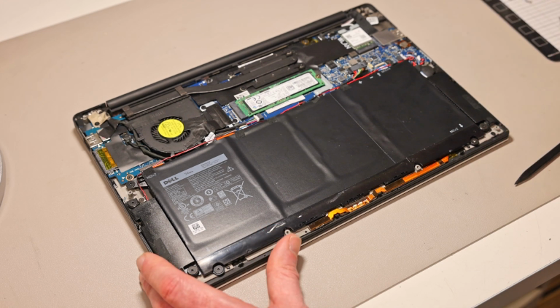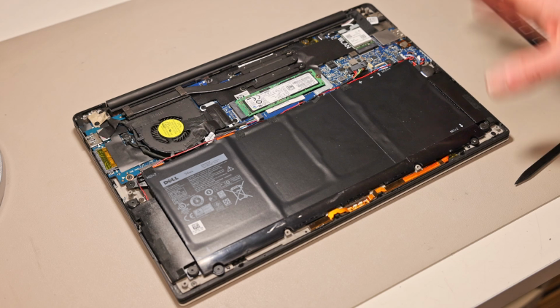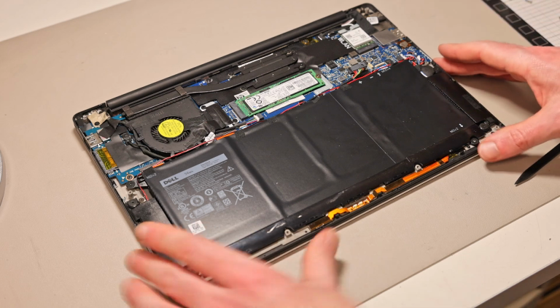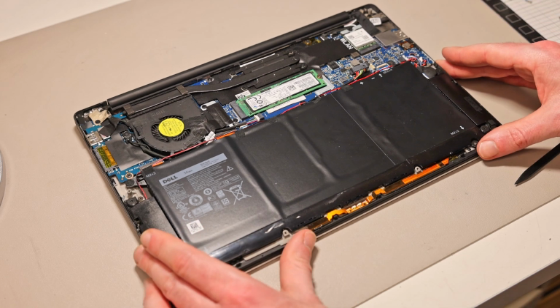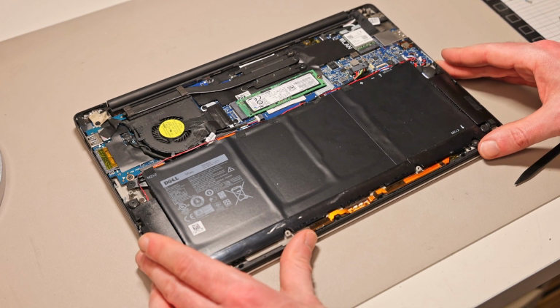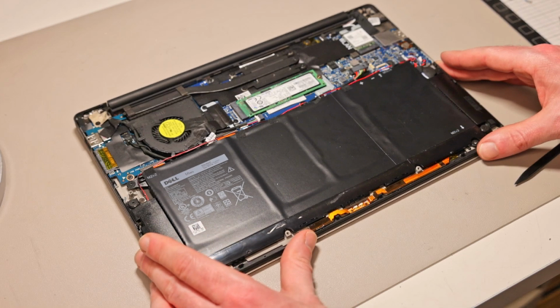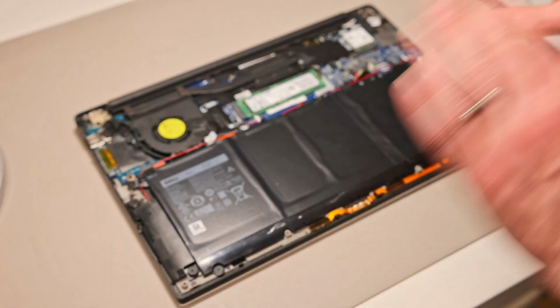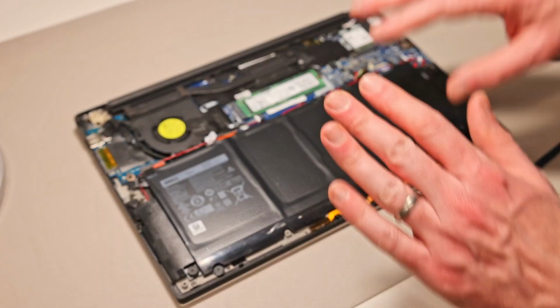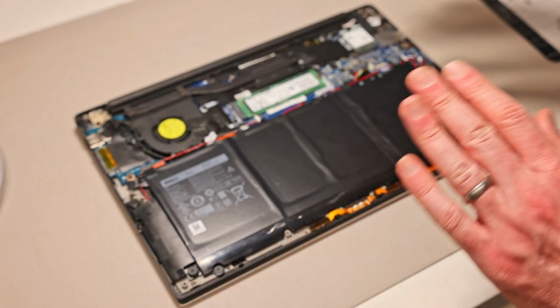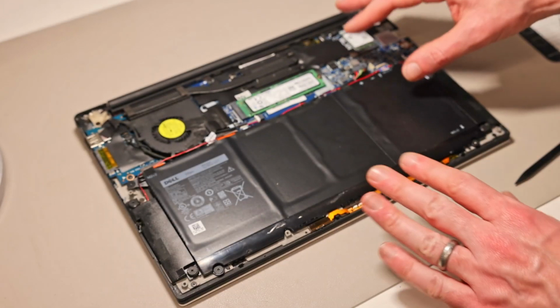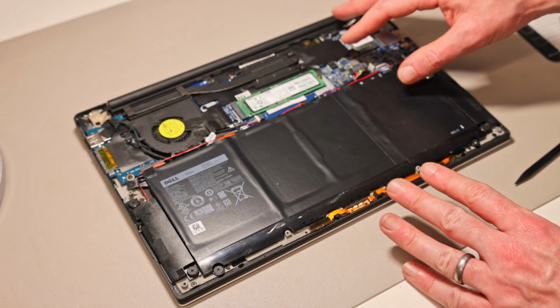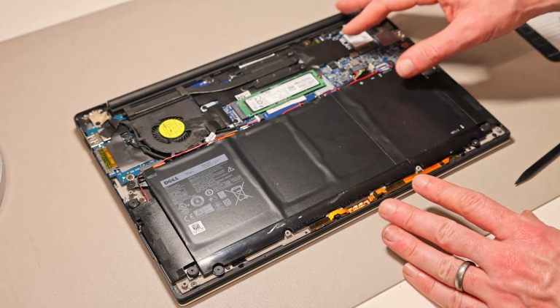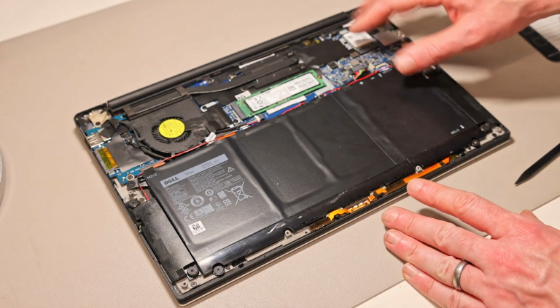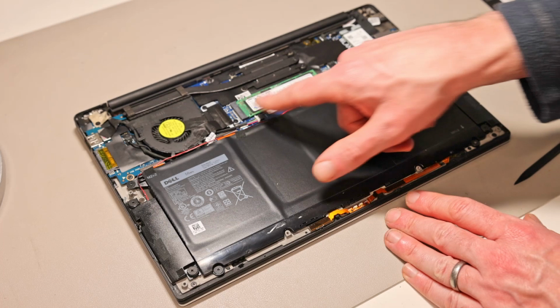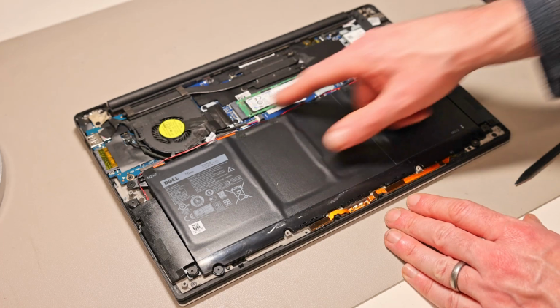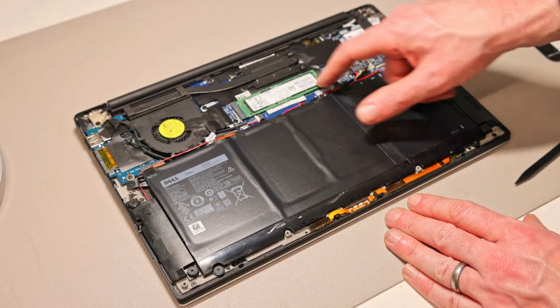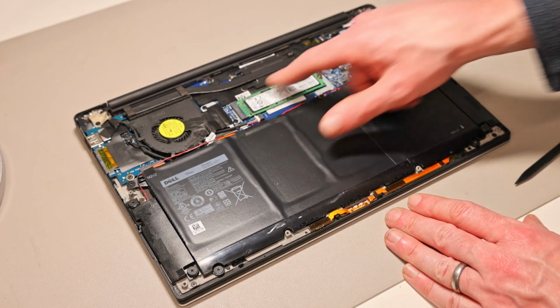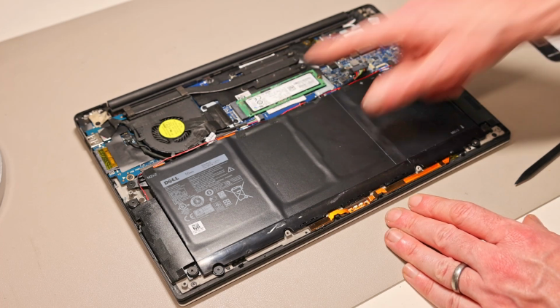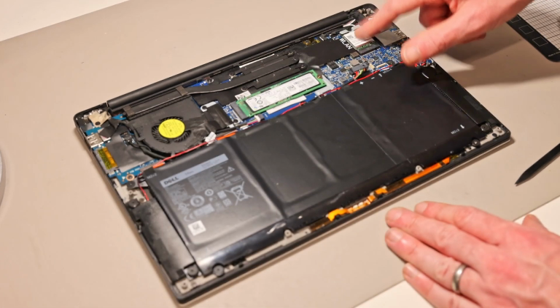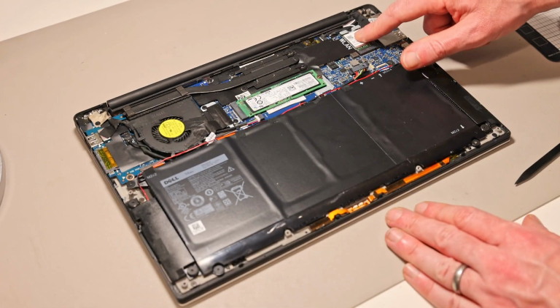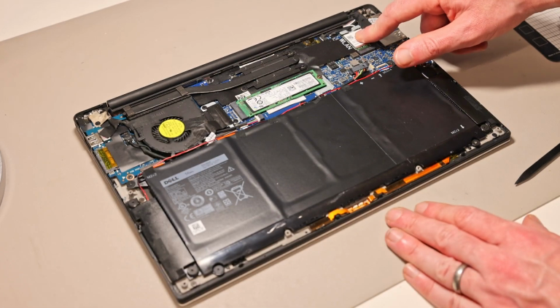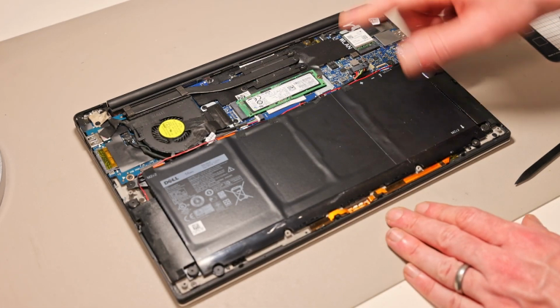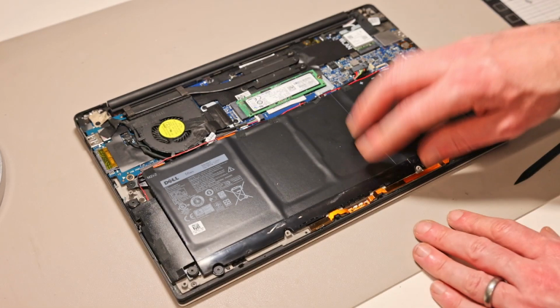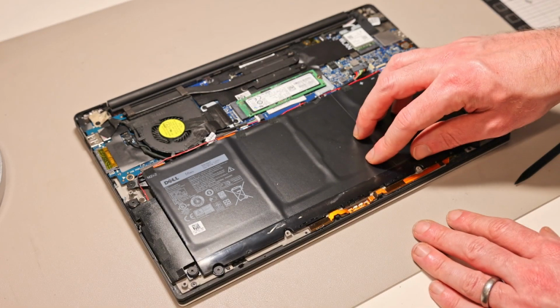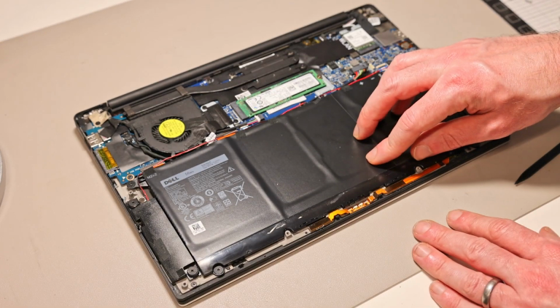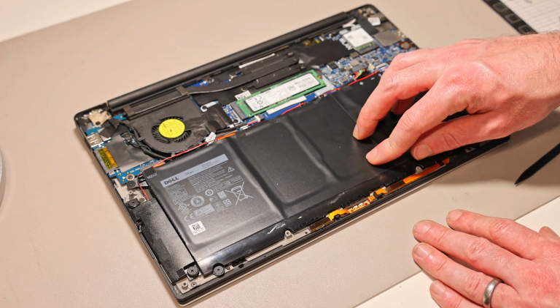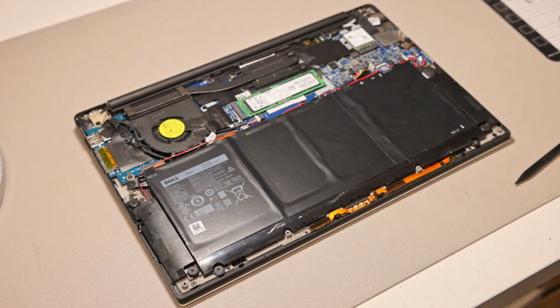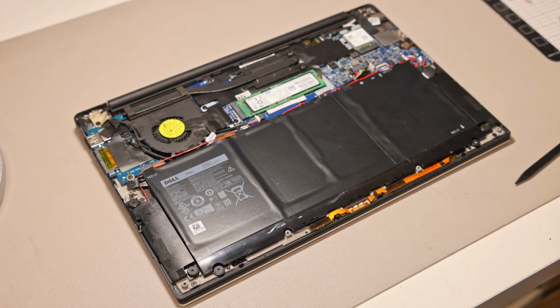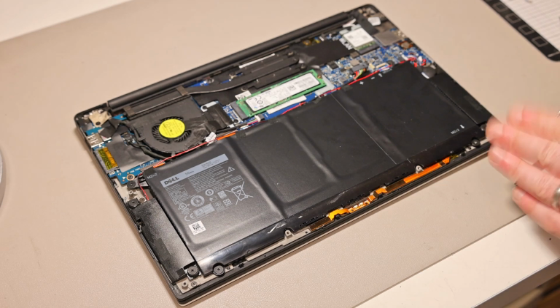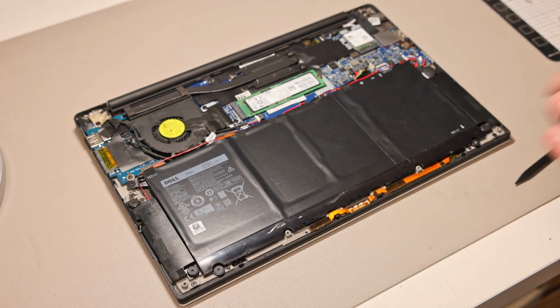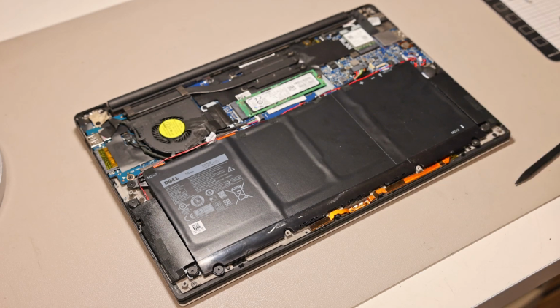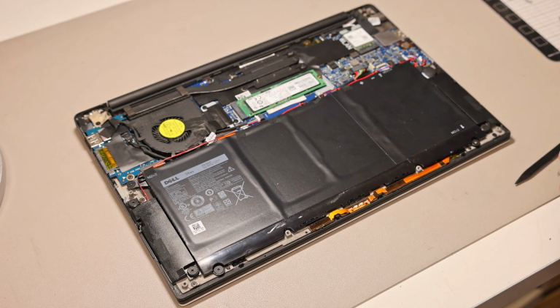In terms of upgradeable elements, there is no removable RAM in these systems. What we do have is the SSD, the wireless card, and the battery. We'll start by removing the battery.